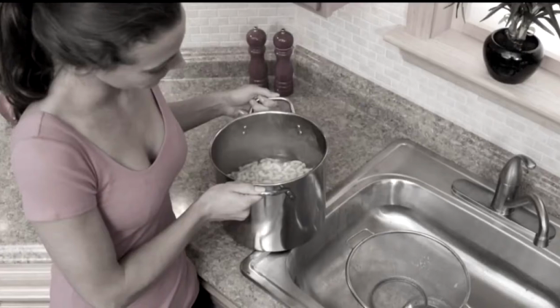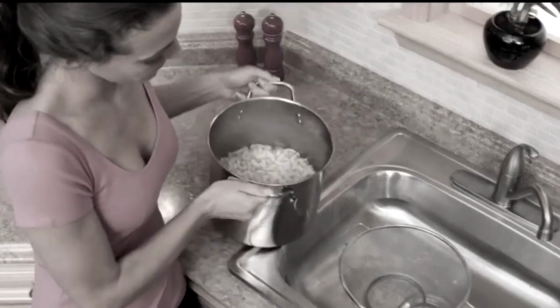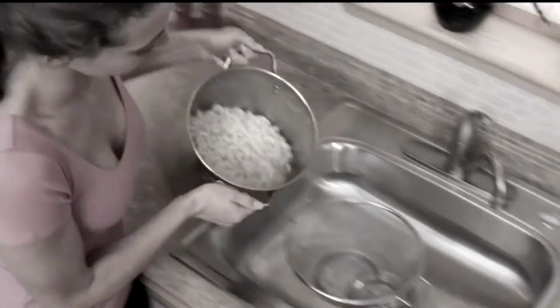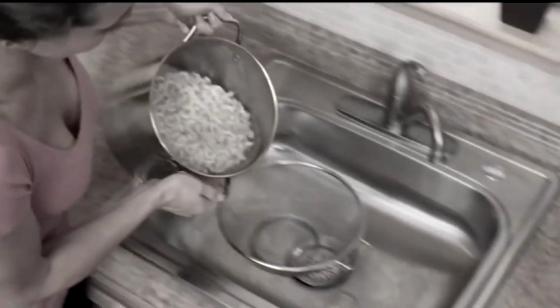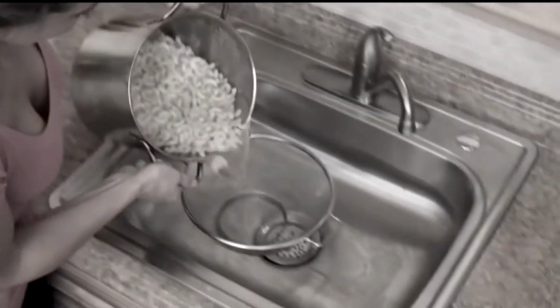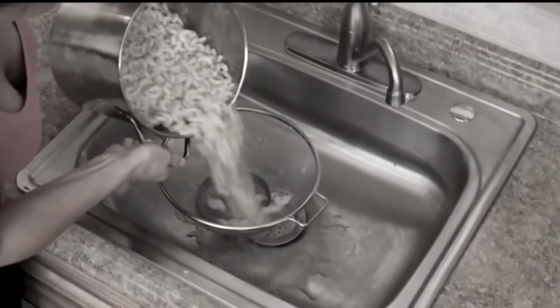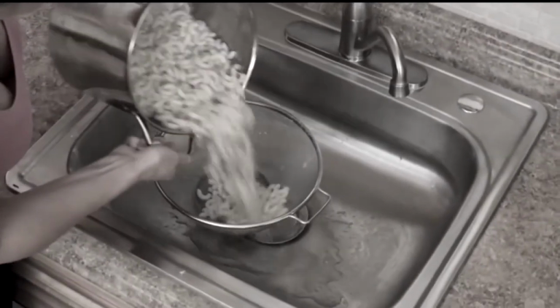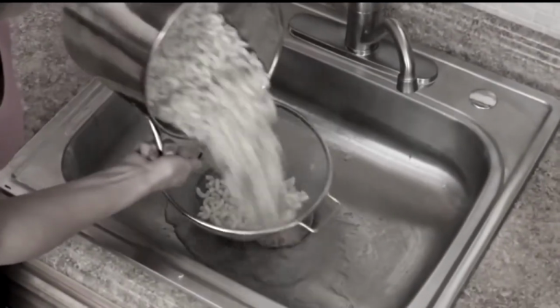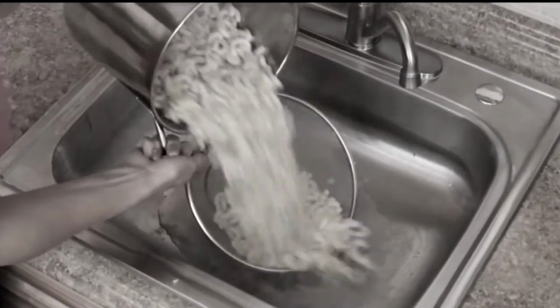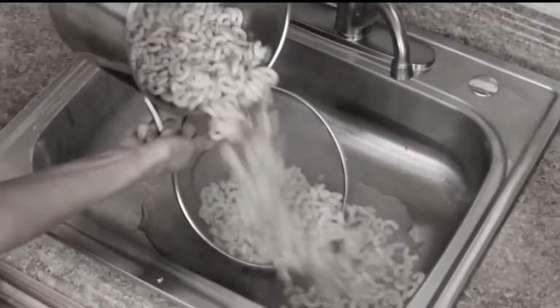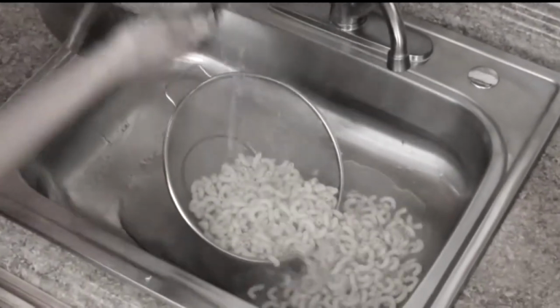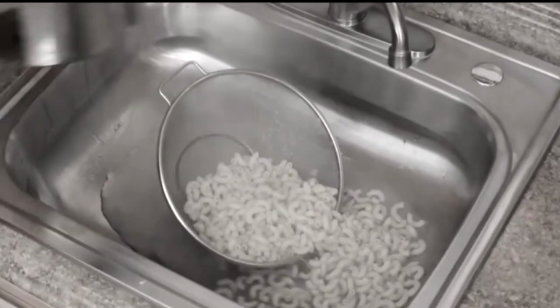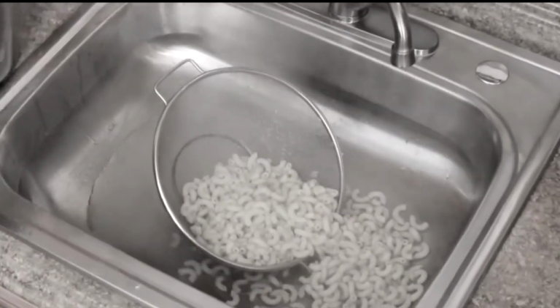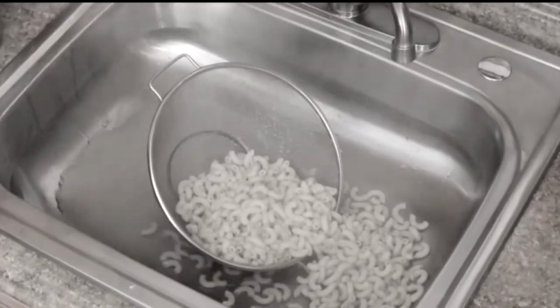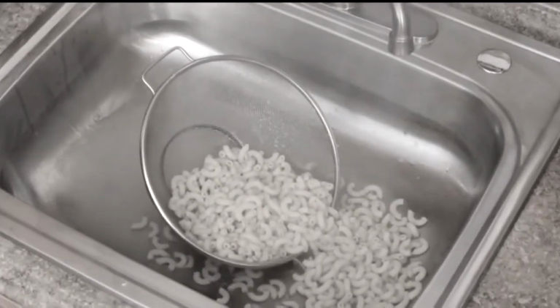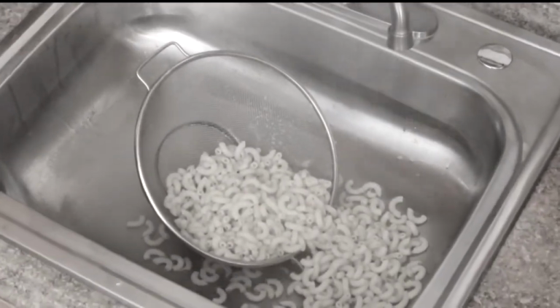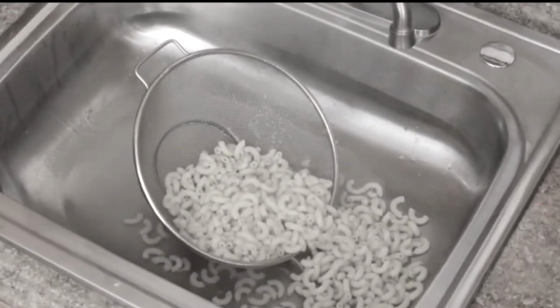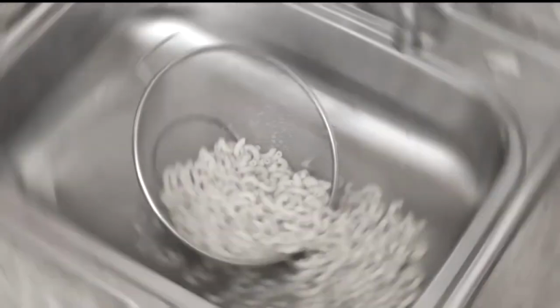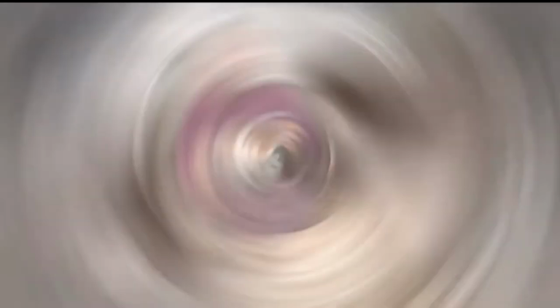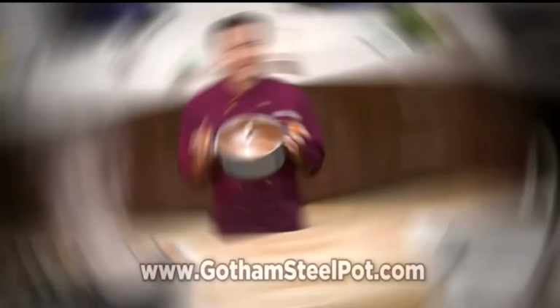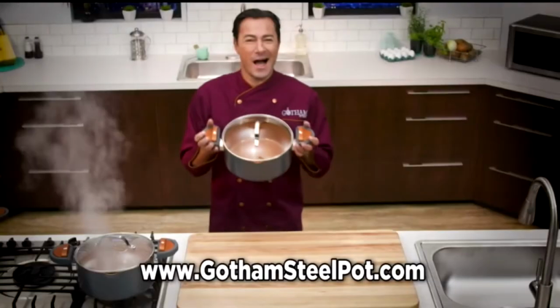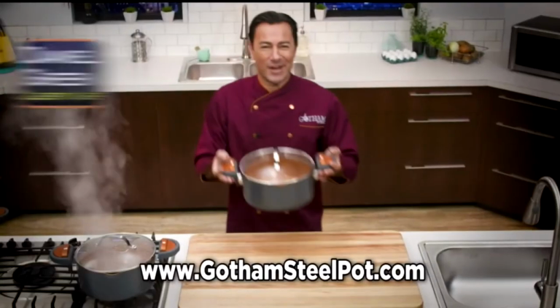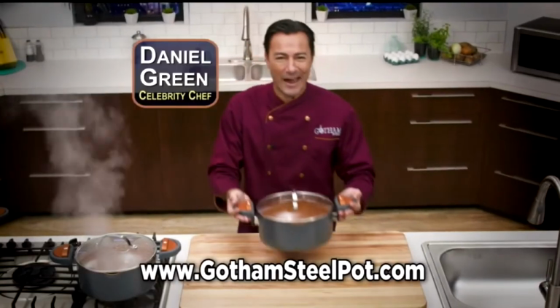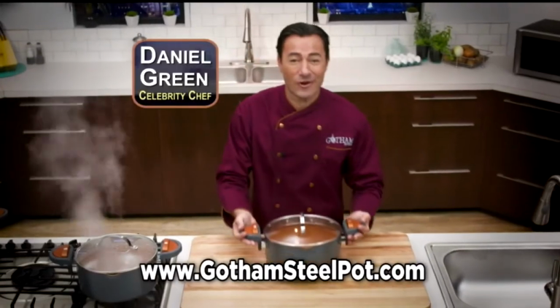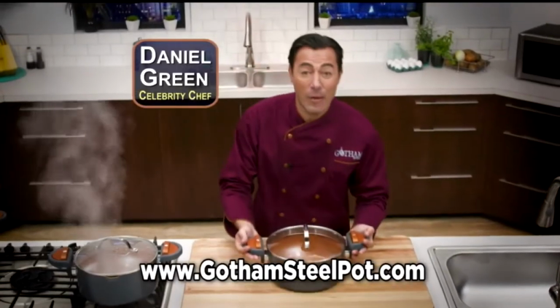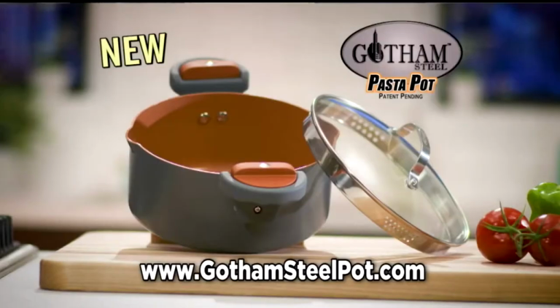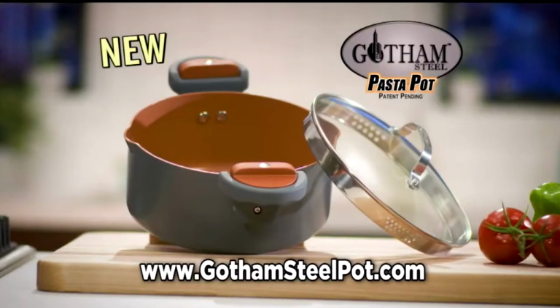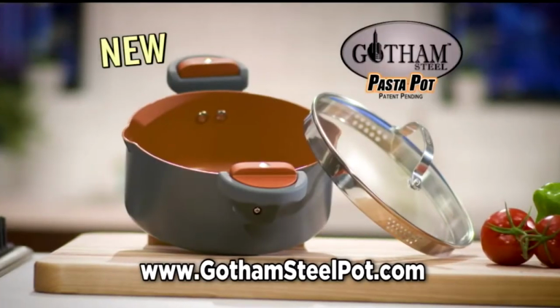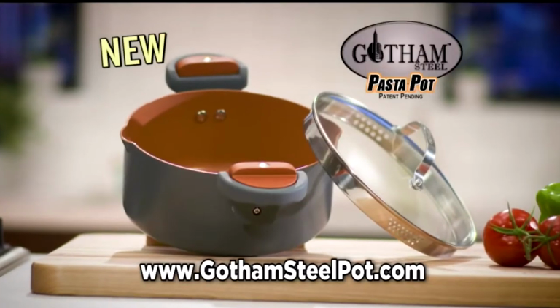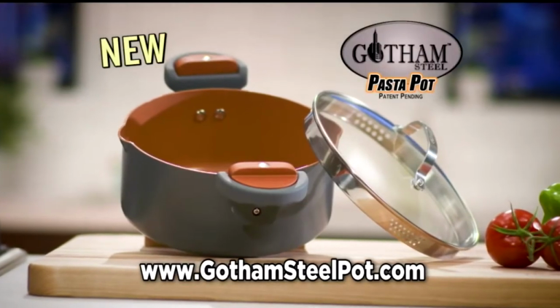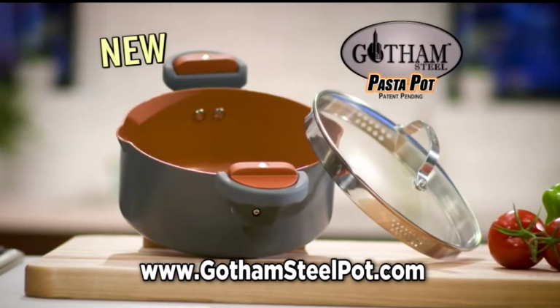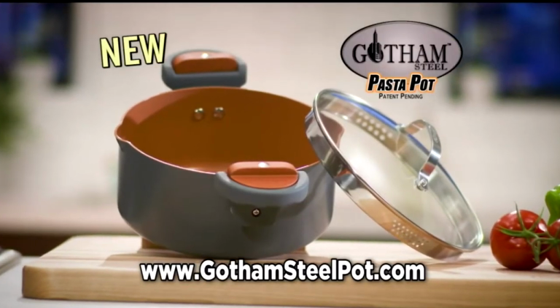Straining pasta is such a pain when the noodles spill and go down the drain. There has to be a better way. Hi, Chef Daniel Green here with my new Gotham Steel Pasta Pot.